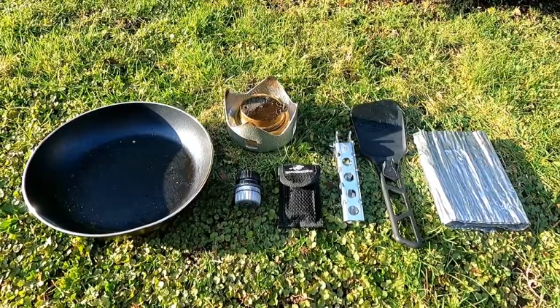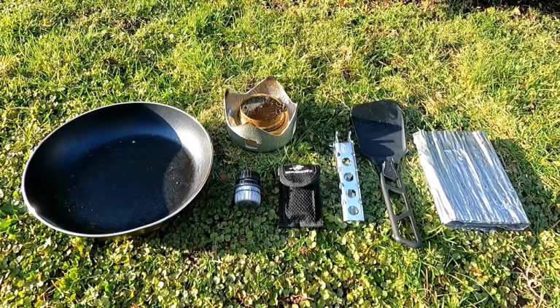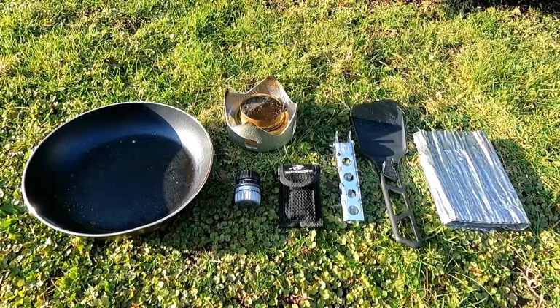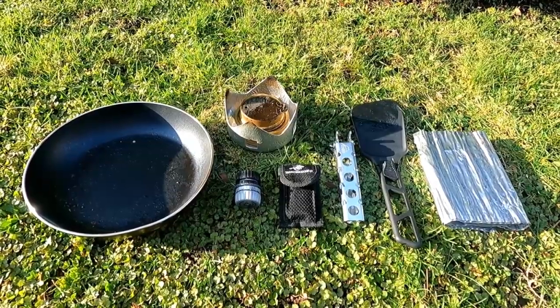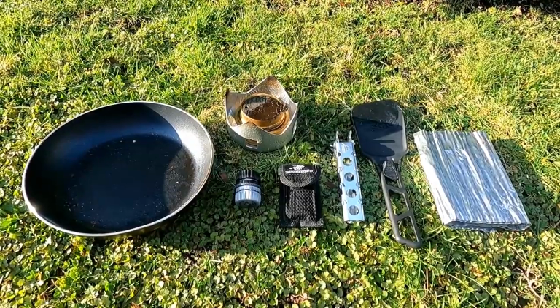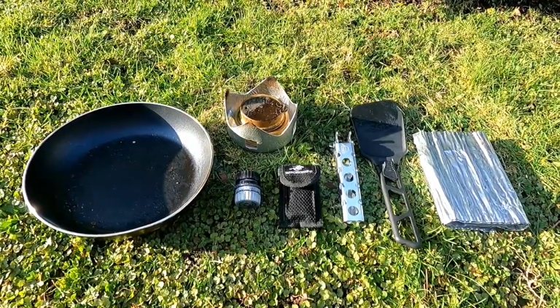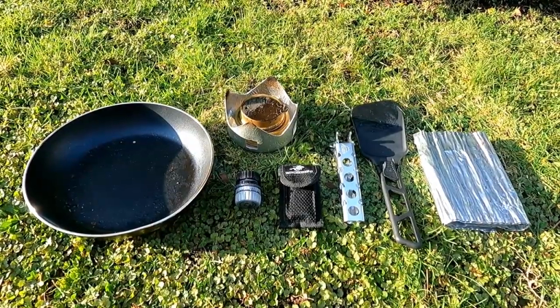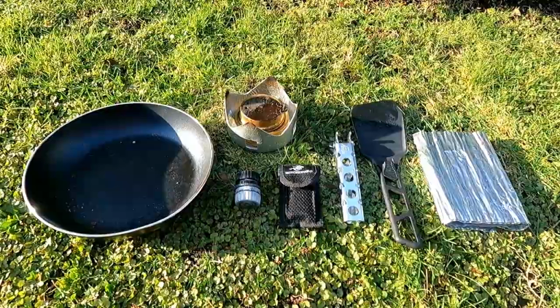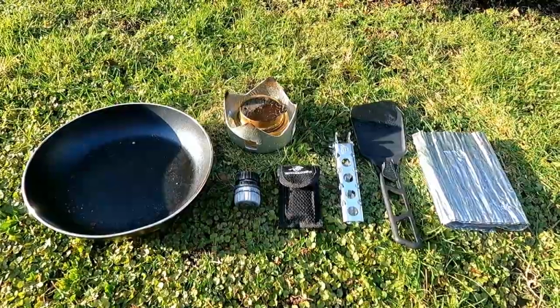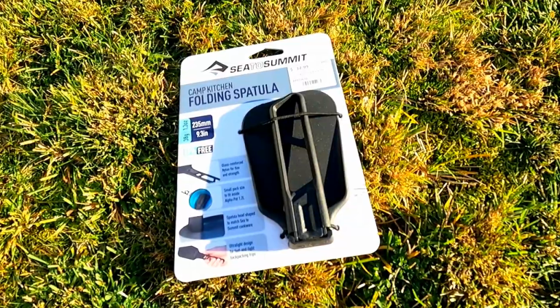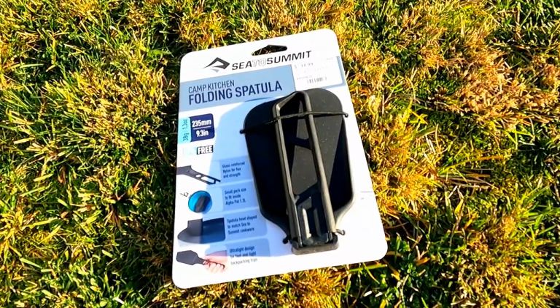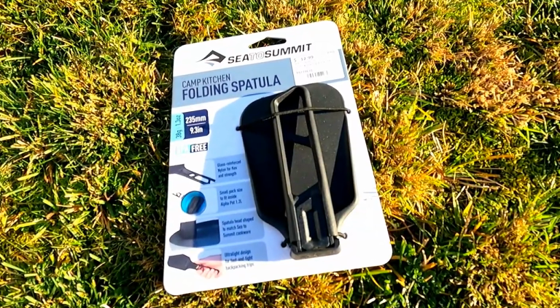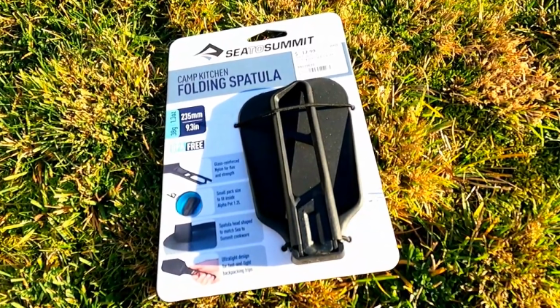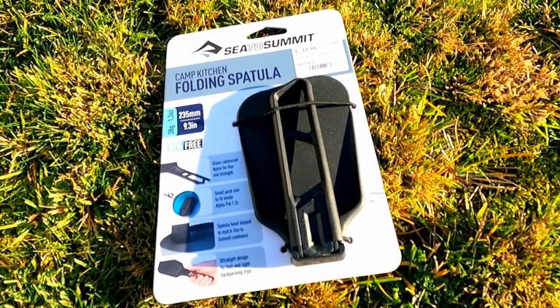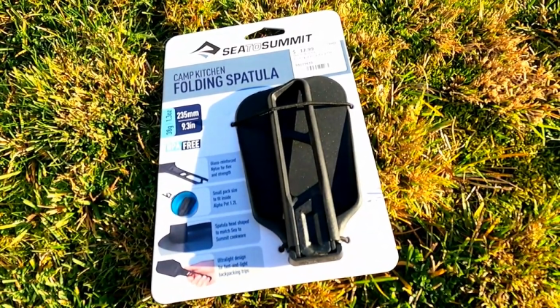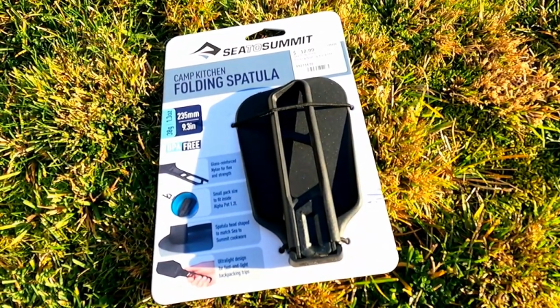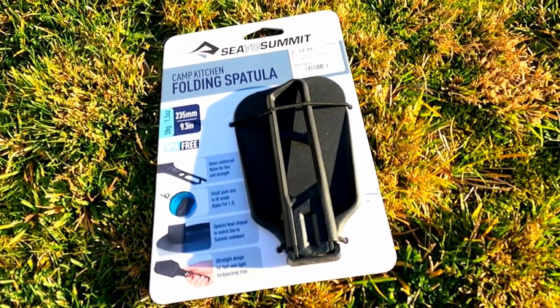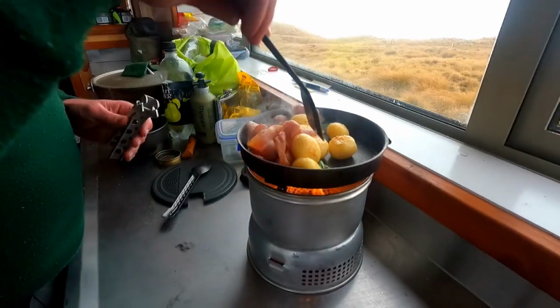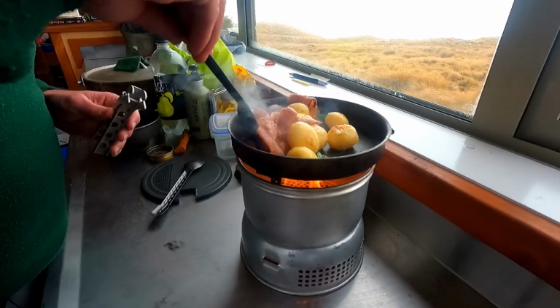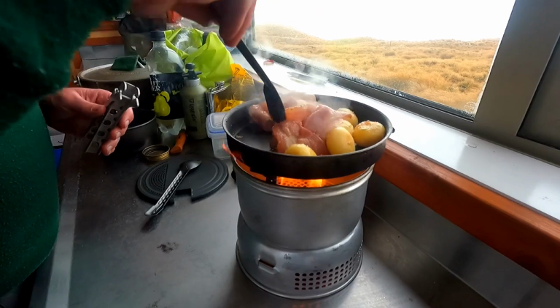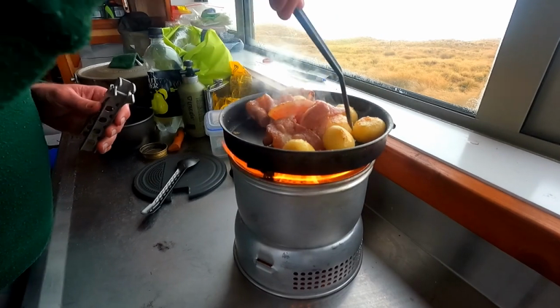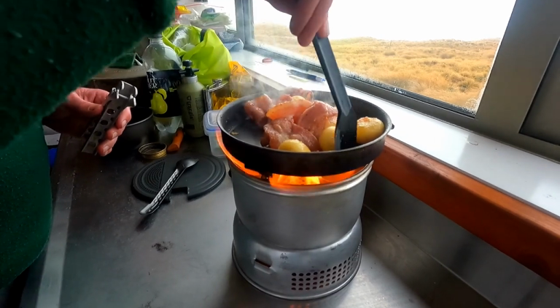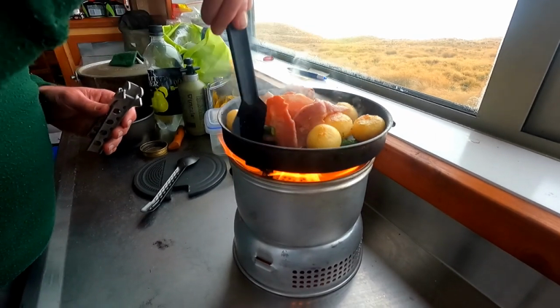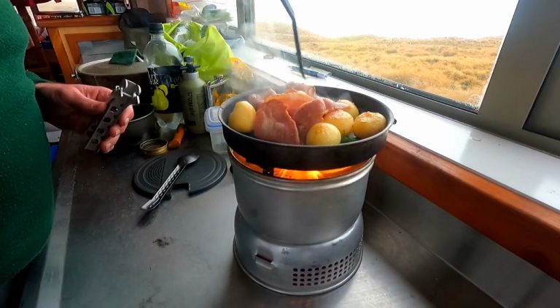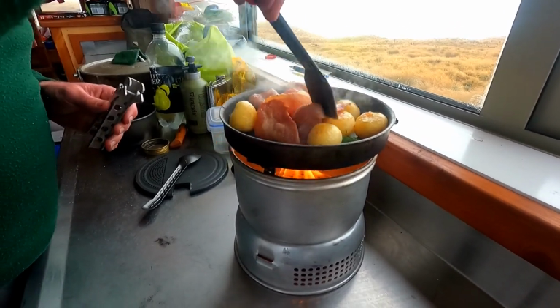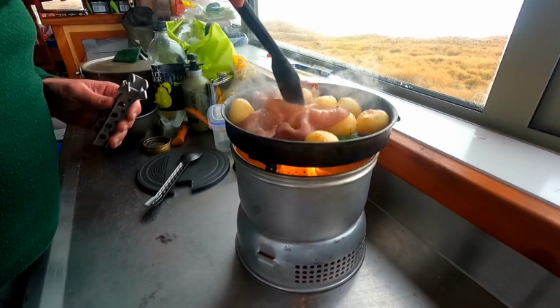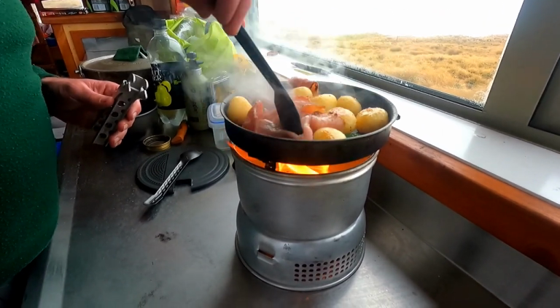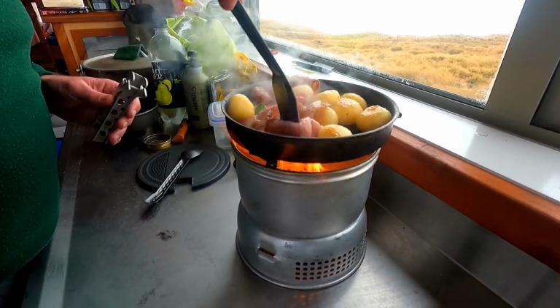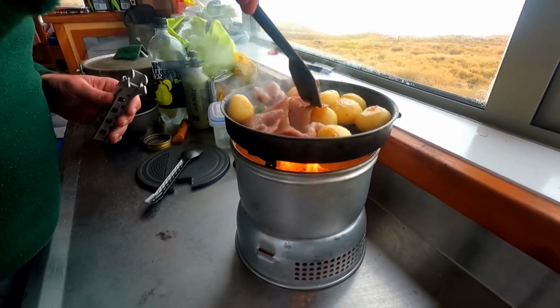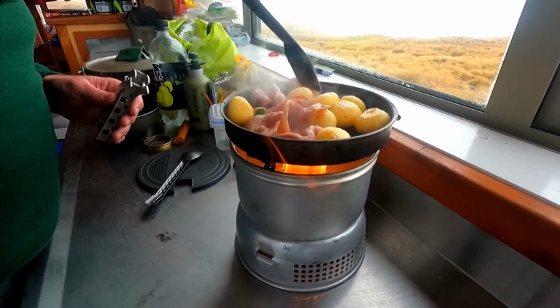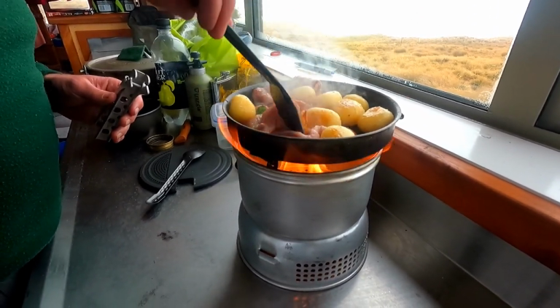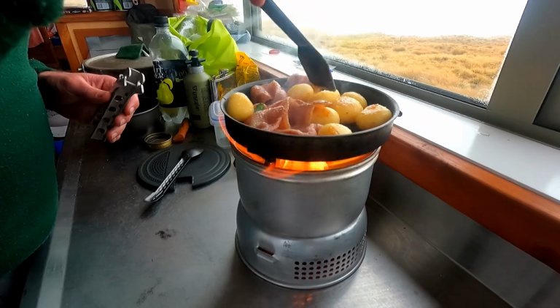I know somebody's going to comment, so I'll just address the elephant in the room. Yes, I made a video about a camping spatula, but hear me out! If you want to be able to dish out proper camp meals, particularly for a hungry group, a good spatula really comes in handy.